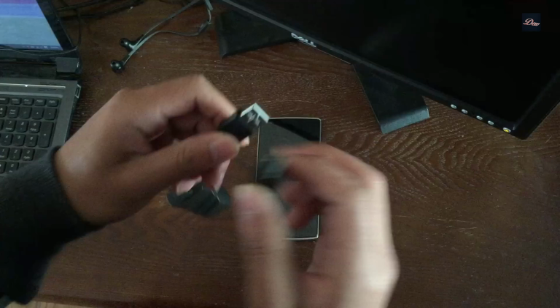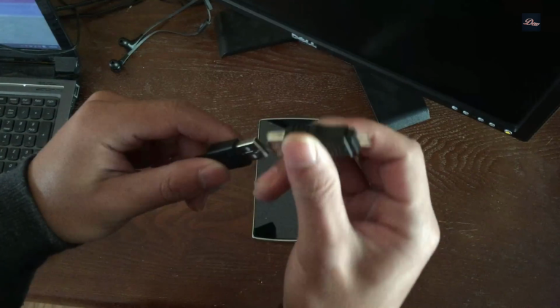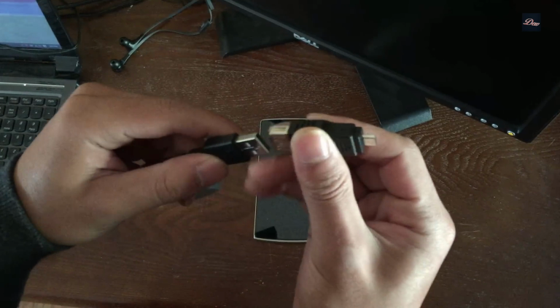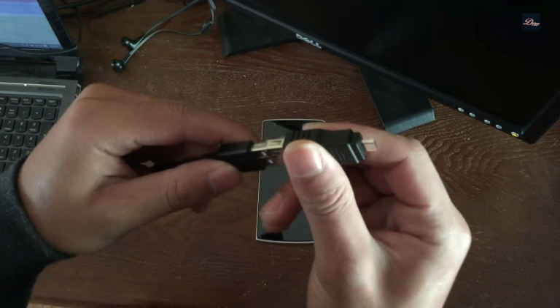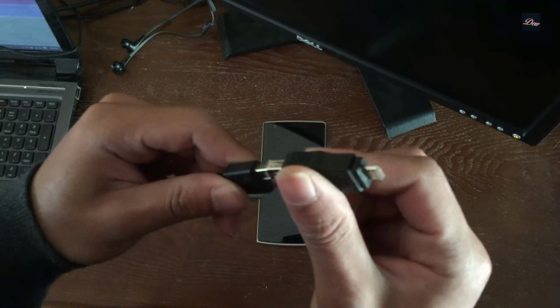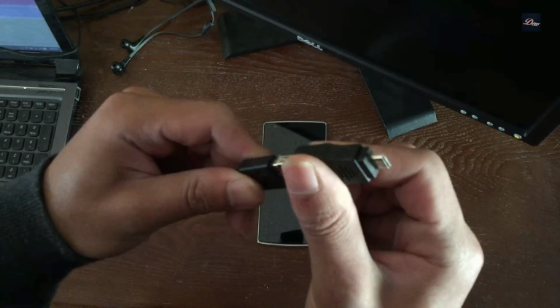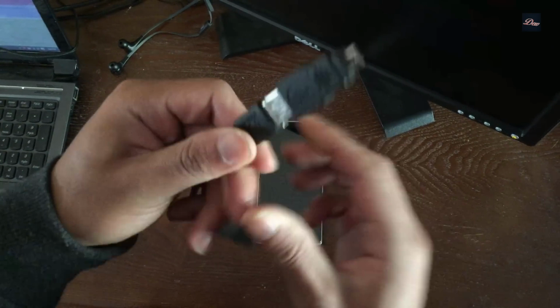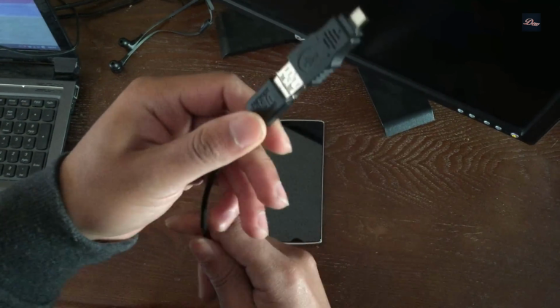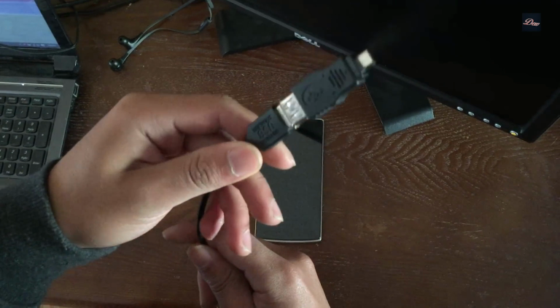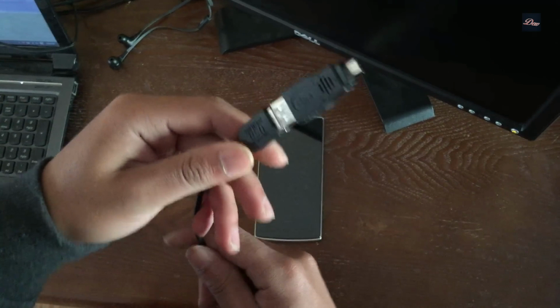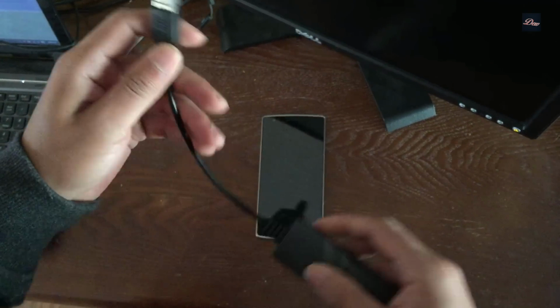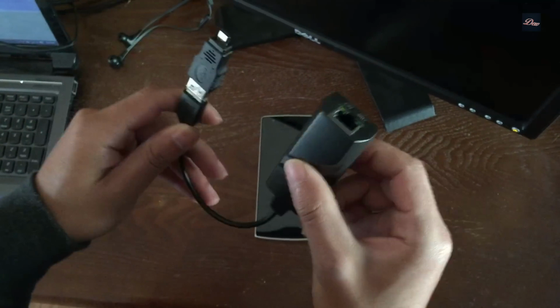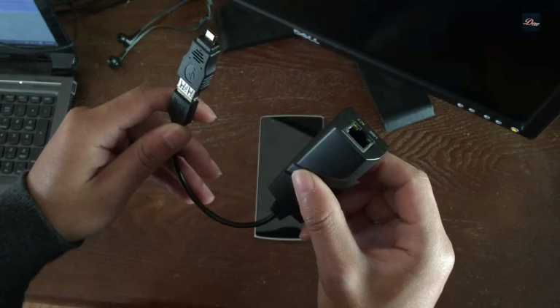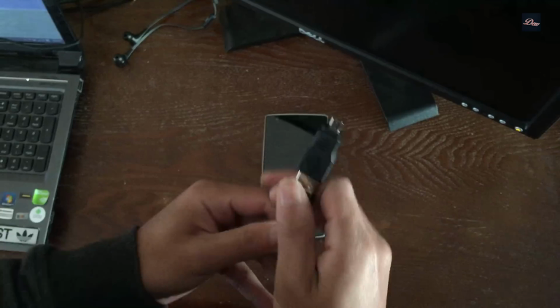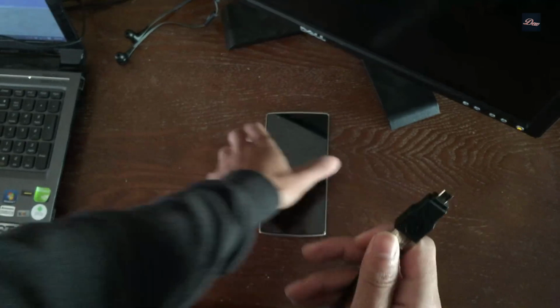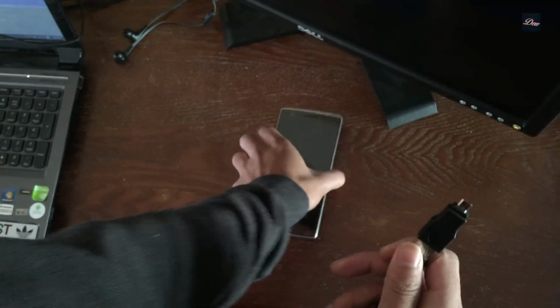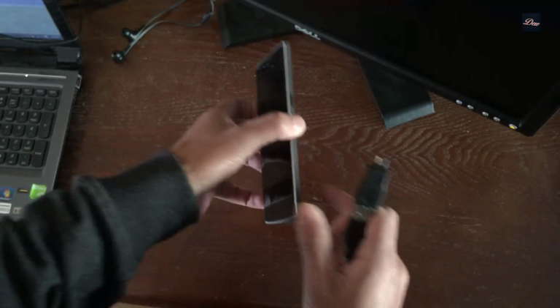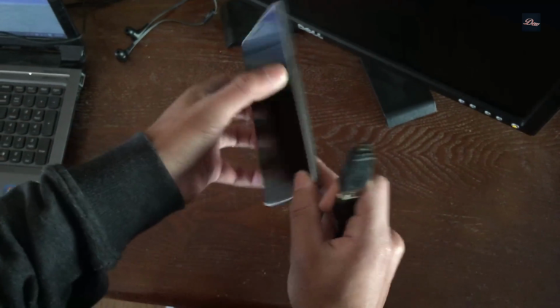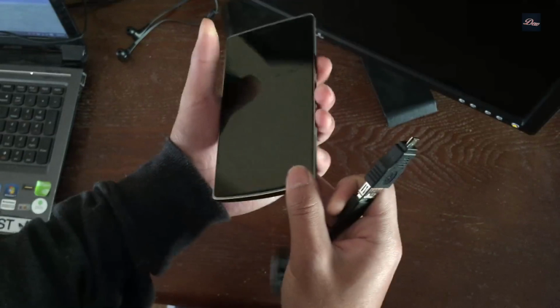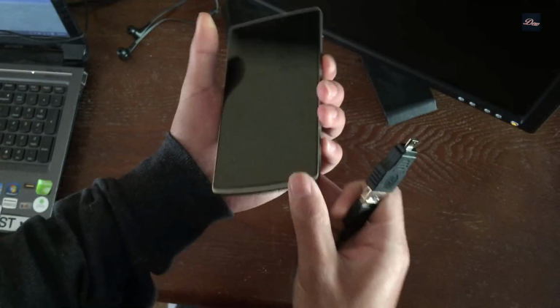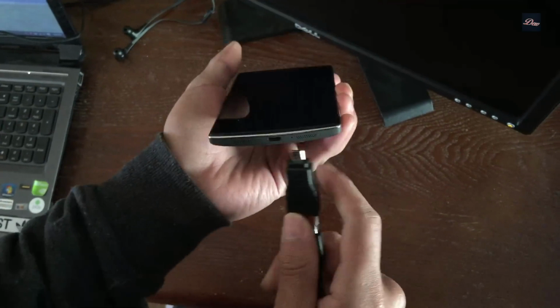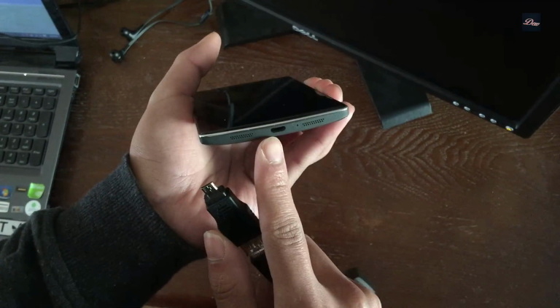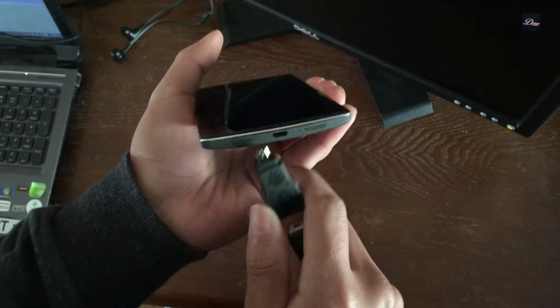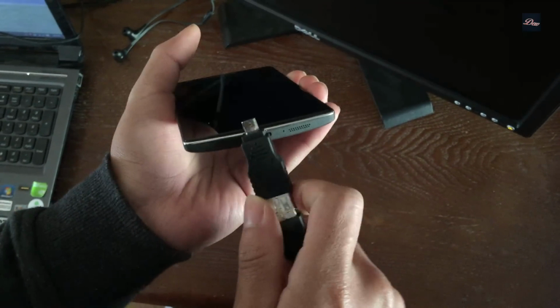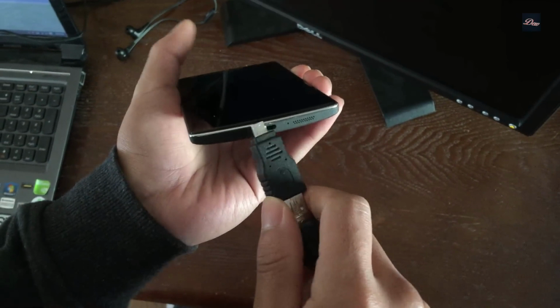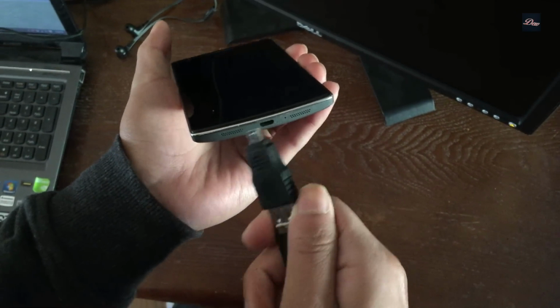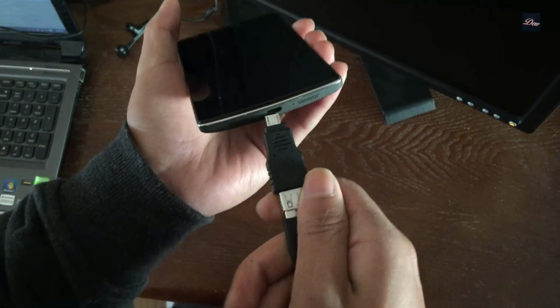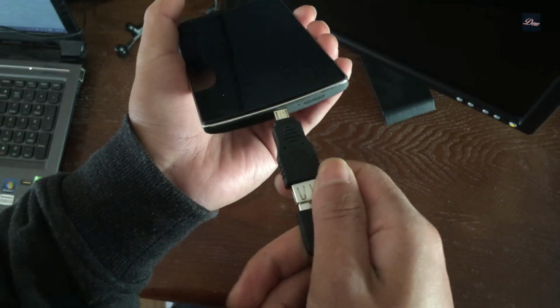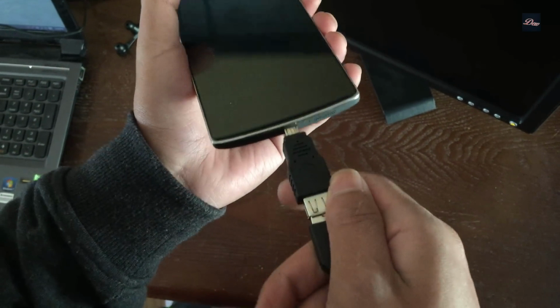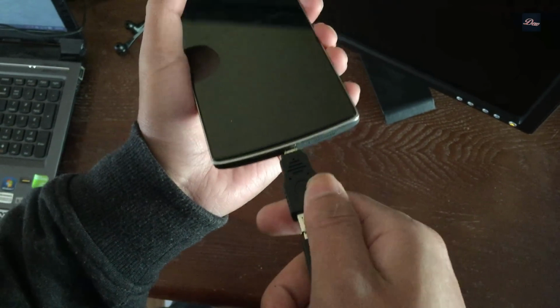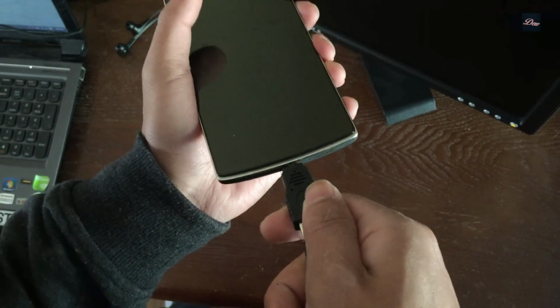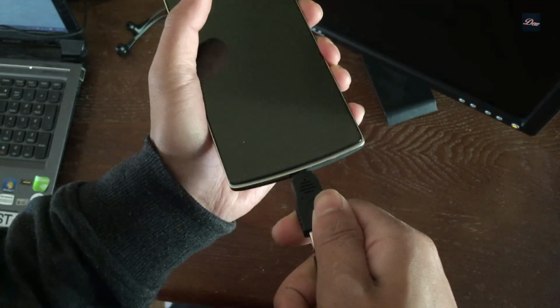You want to connect your OTG cable to the Ethernet adapter just like this. Now you want to connect it to your phone — it just goes into the port at the bottom of your phone.